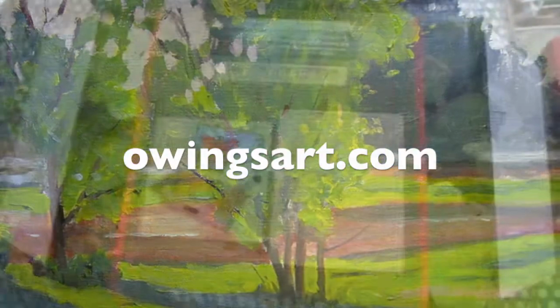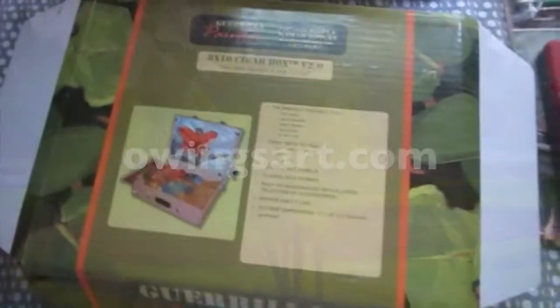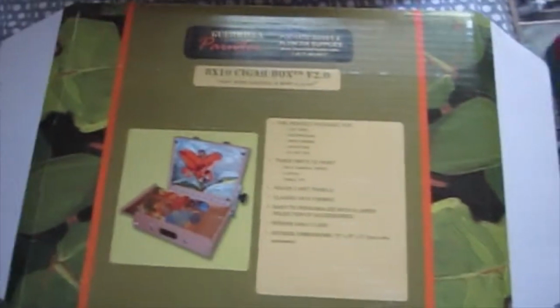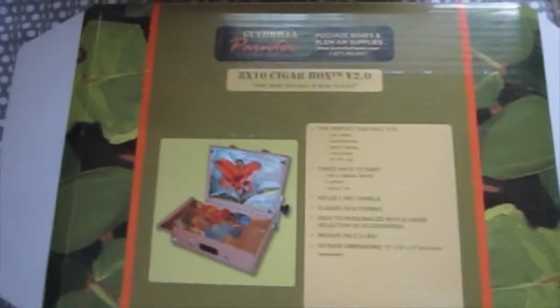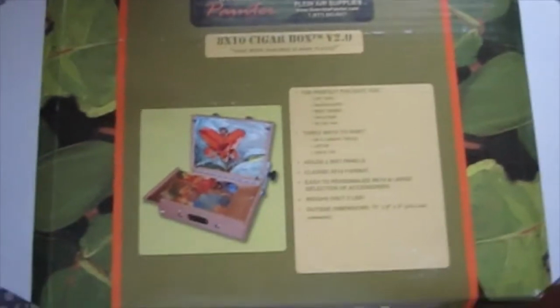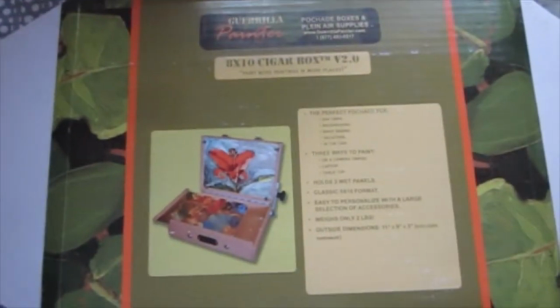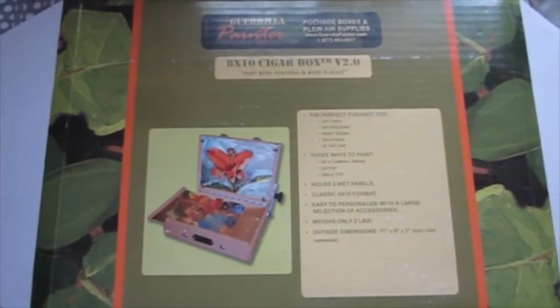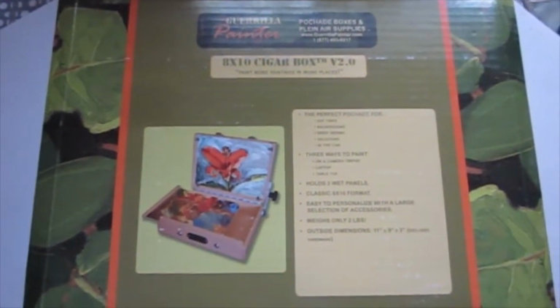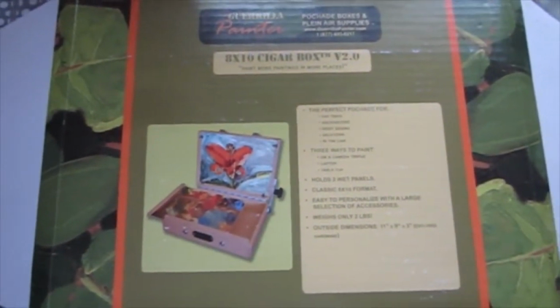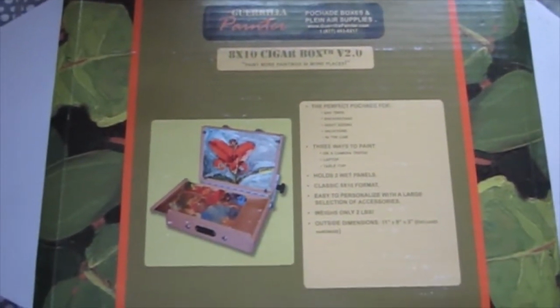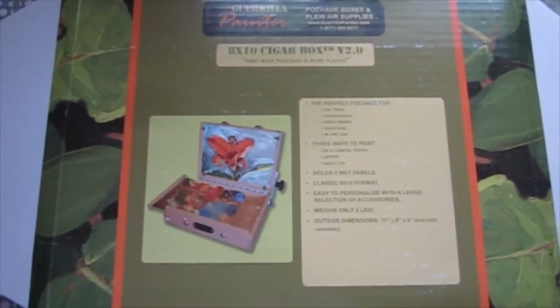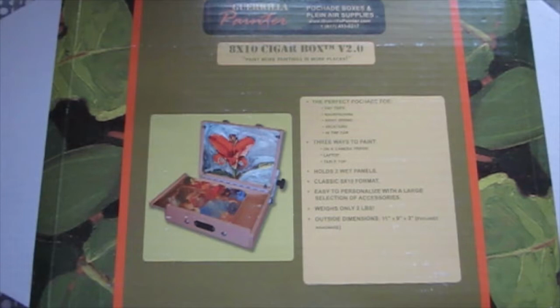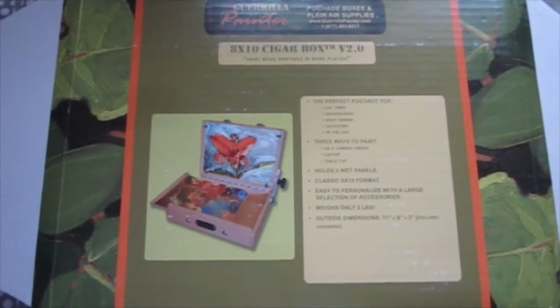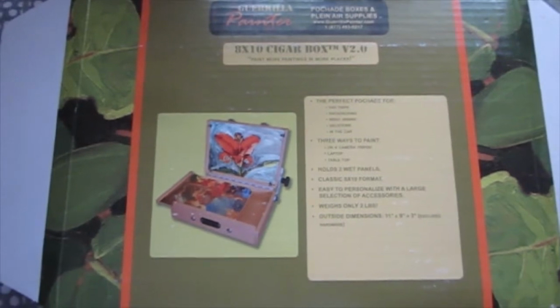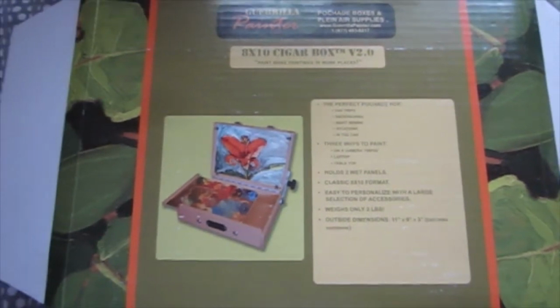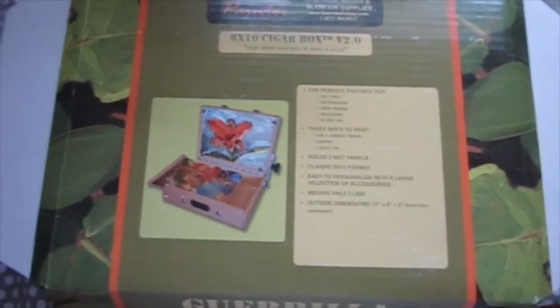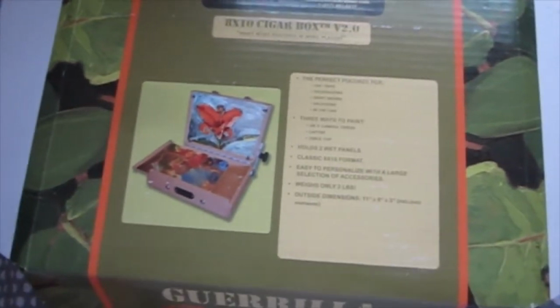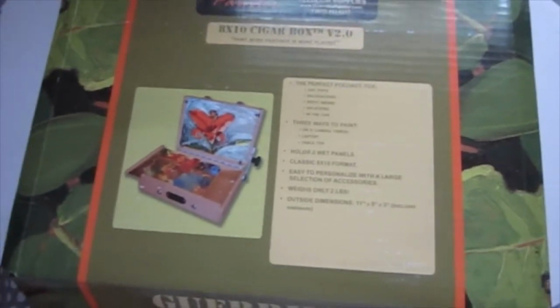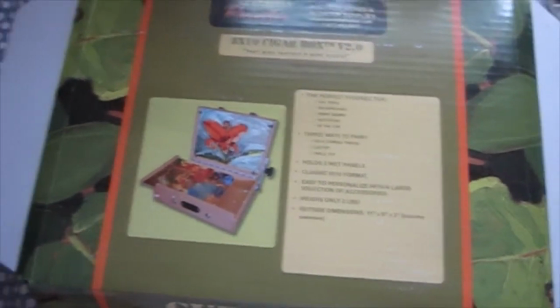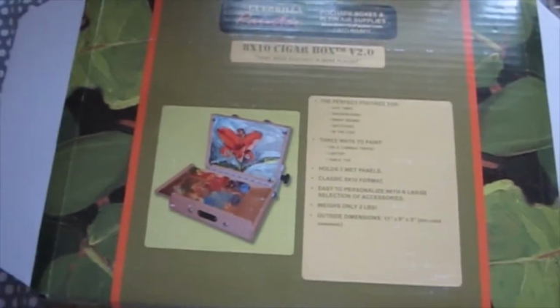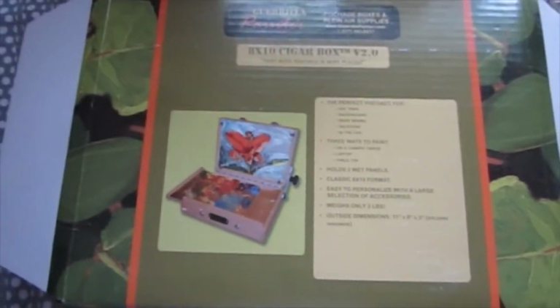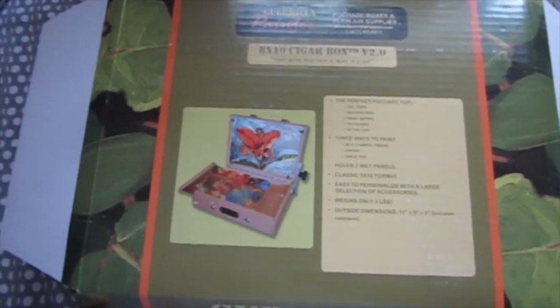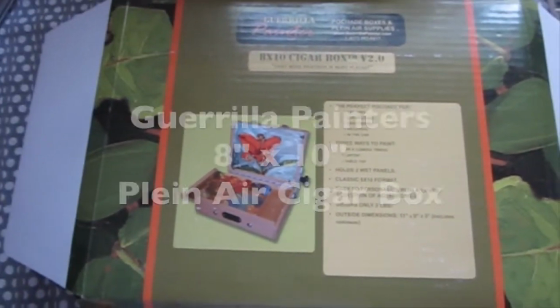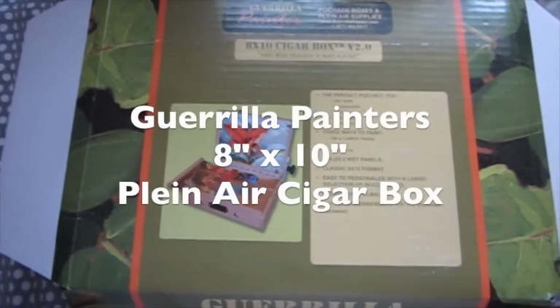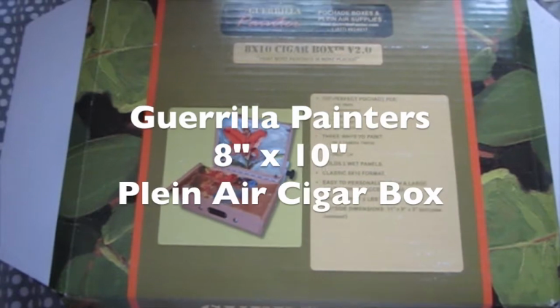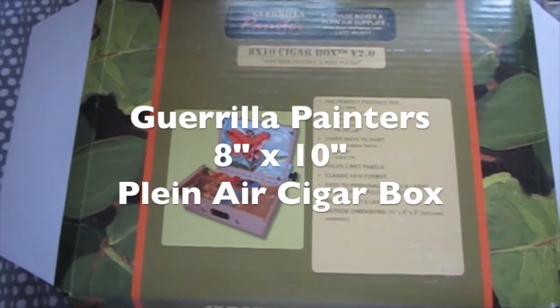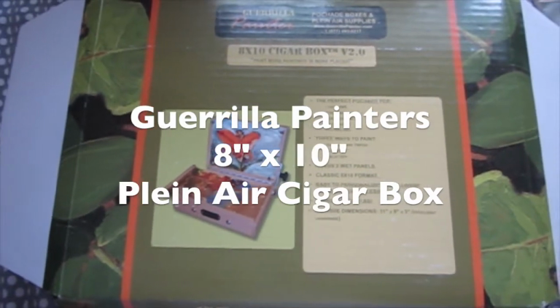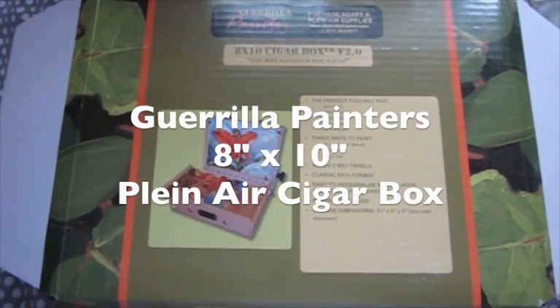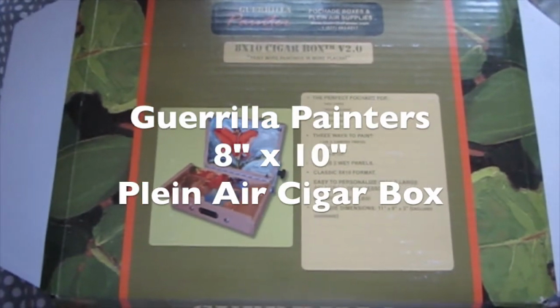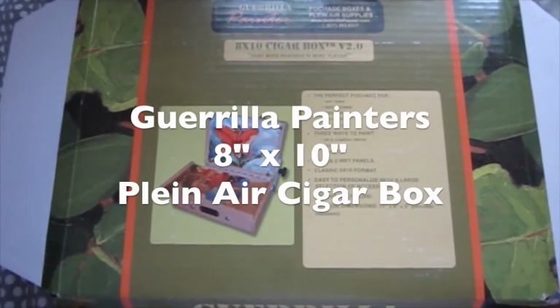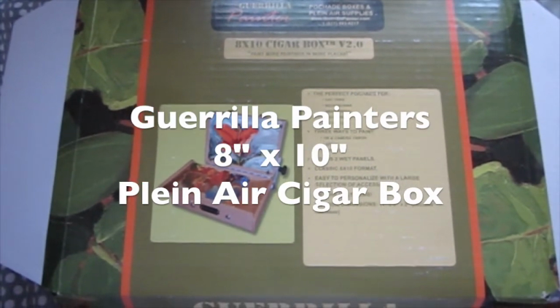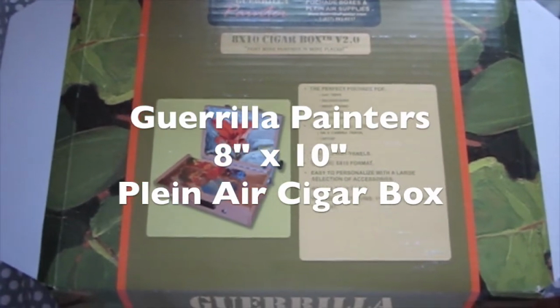Hey everybody, it's Marty from OwingsArt.com — that's O-W-I-N-G-S-A-R-T.com. Thanks for stopping by today. I'm going to talk a little bit about the Gorilla Painters 8x10 Cigar Box Pochette Box.